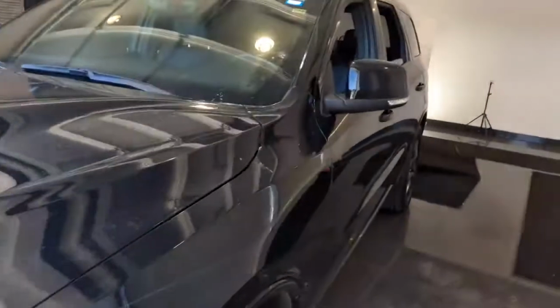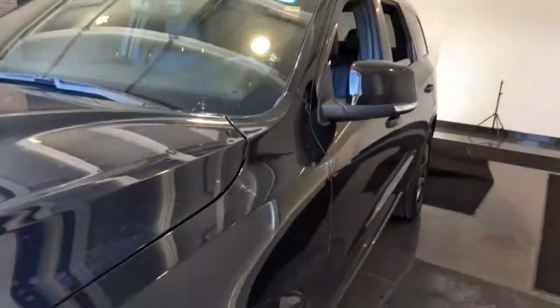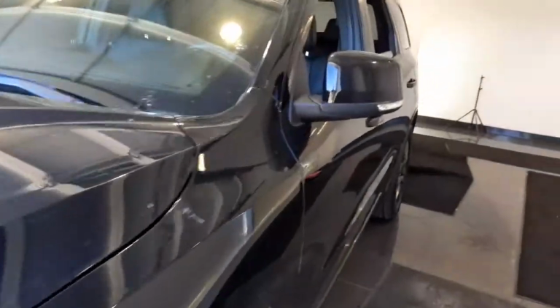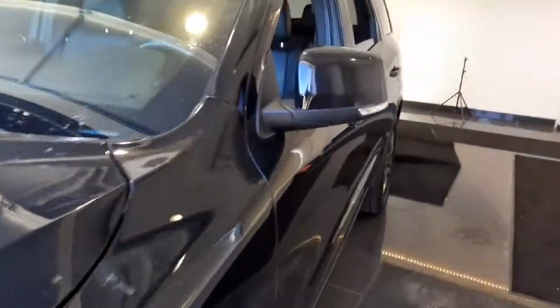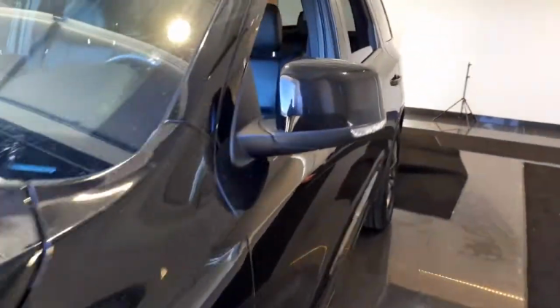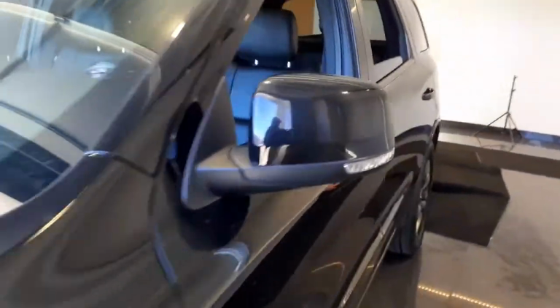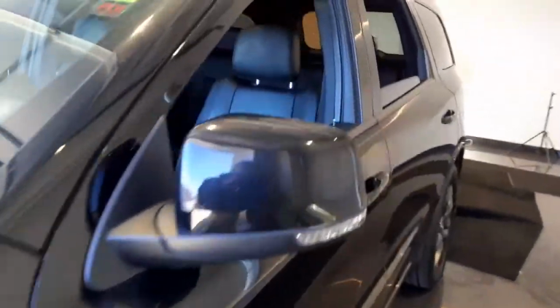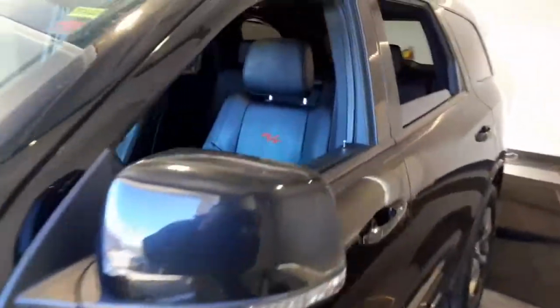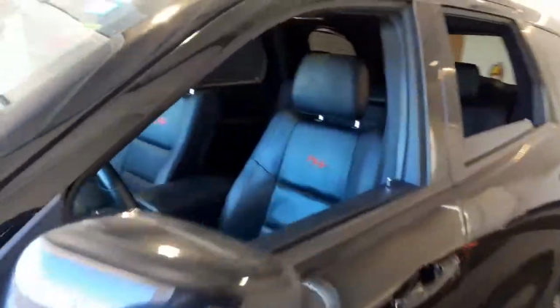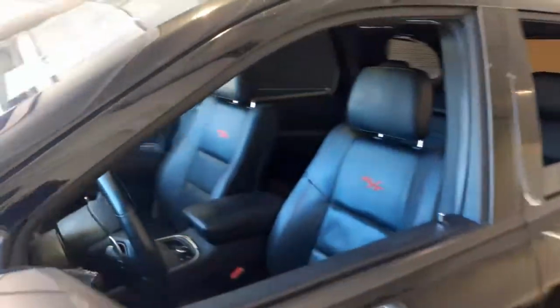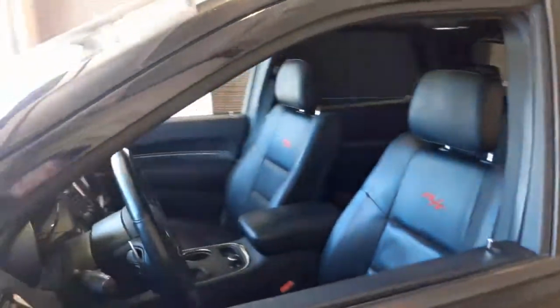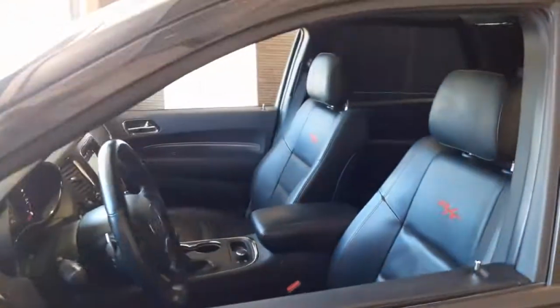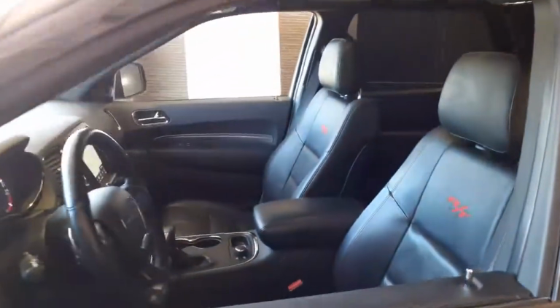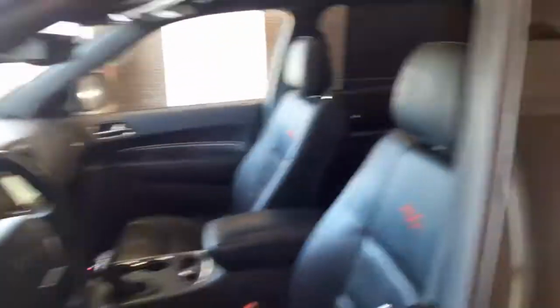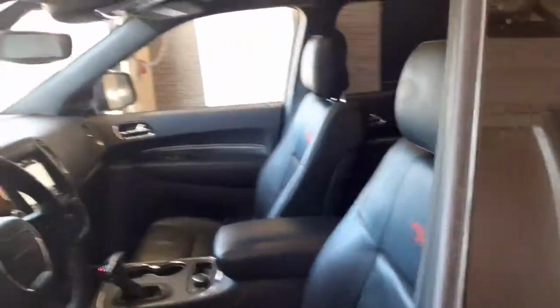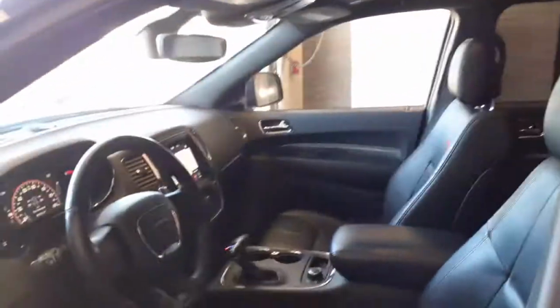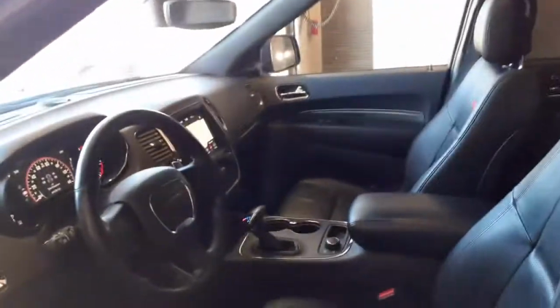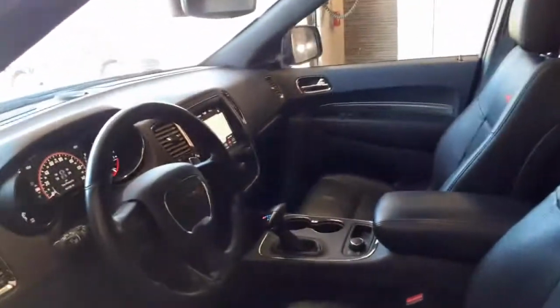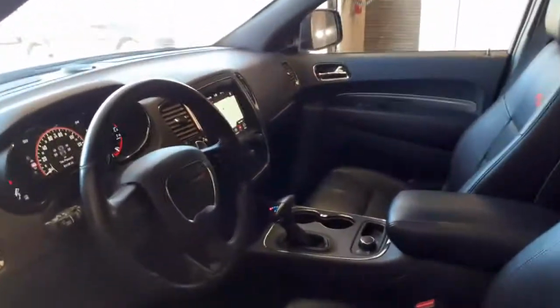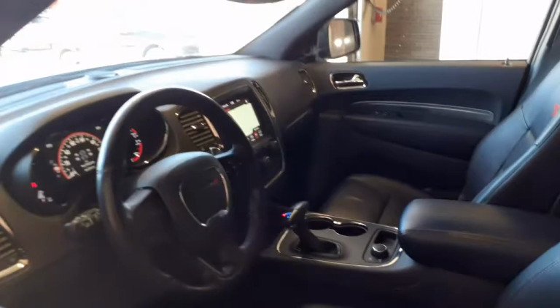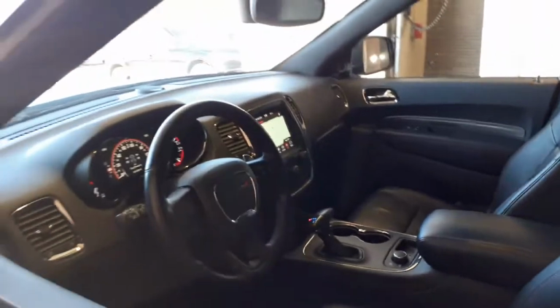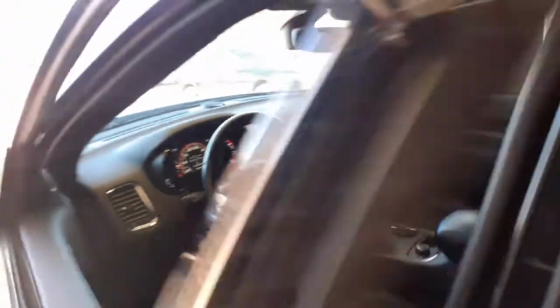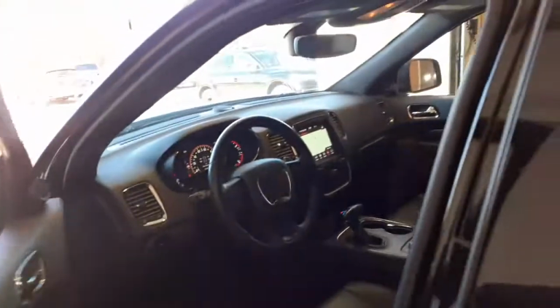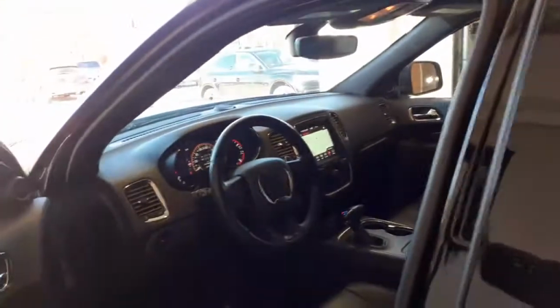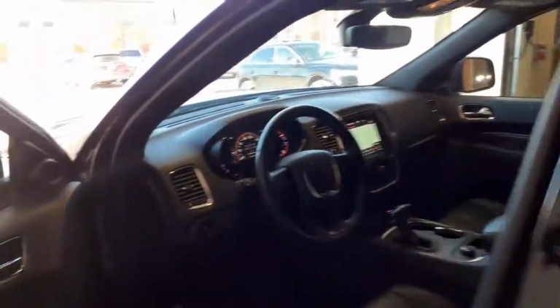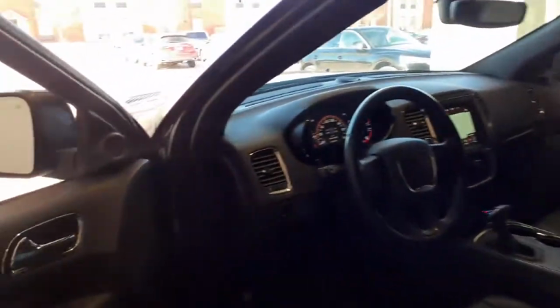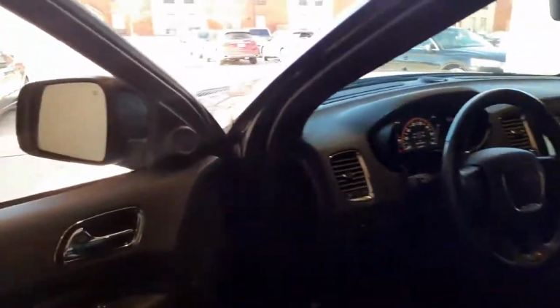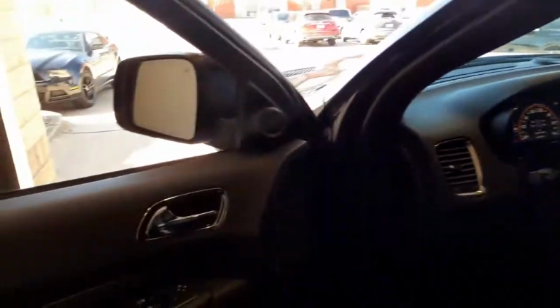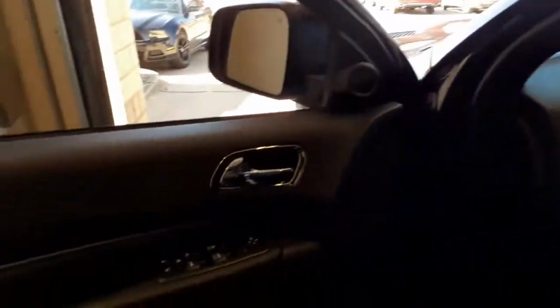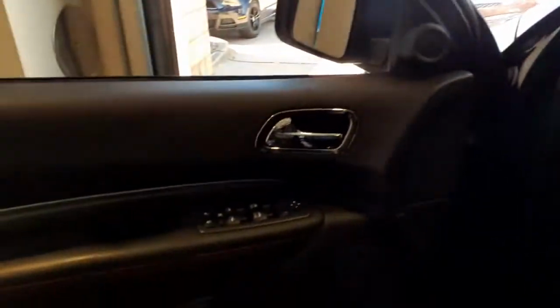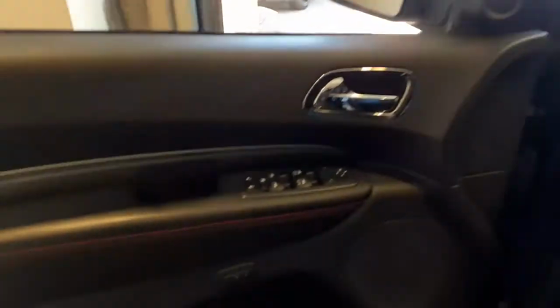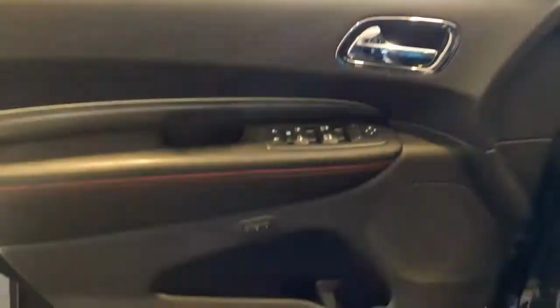The Dodge Durango, the powerful, full-size, three-row SUV that blends rugged capability with refined, state-of-the-art comfort.